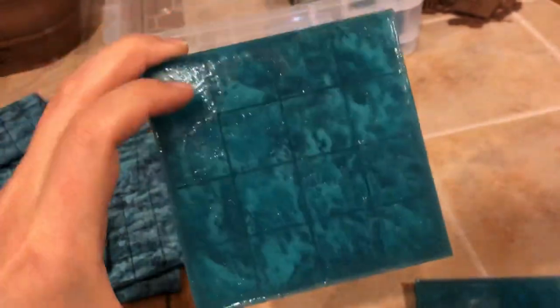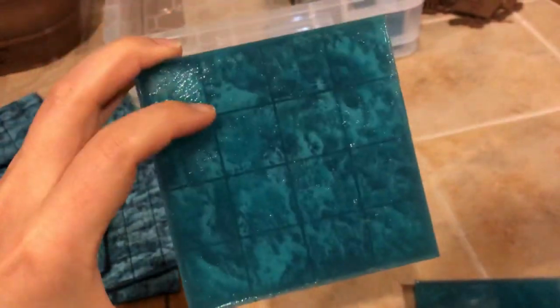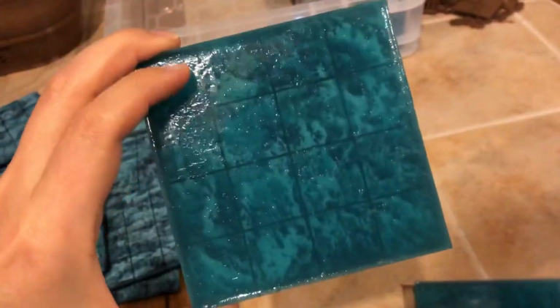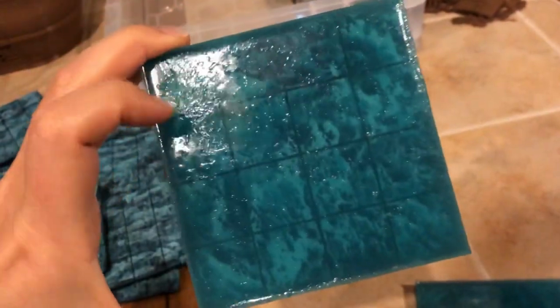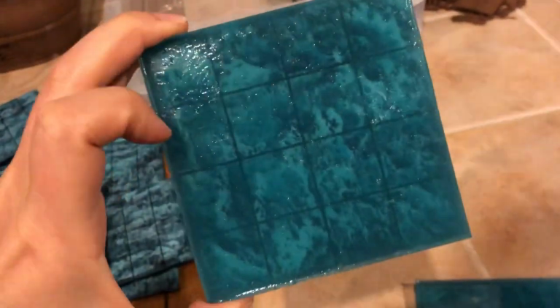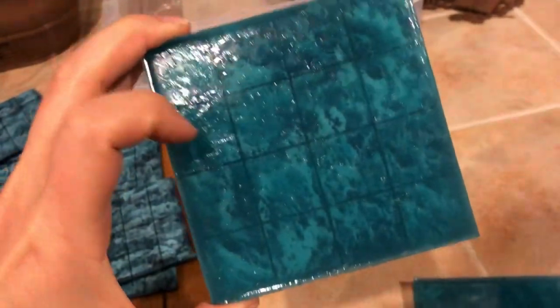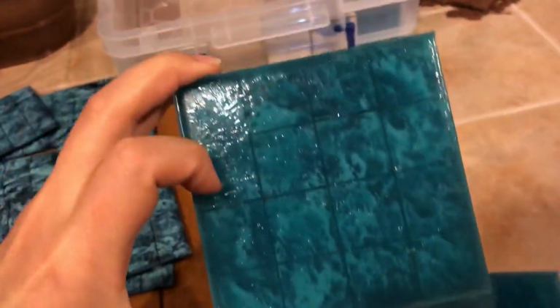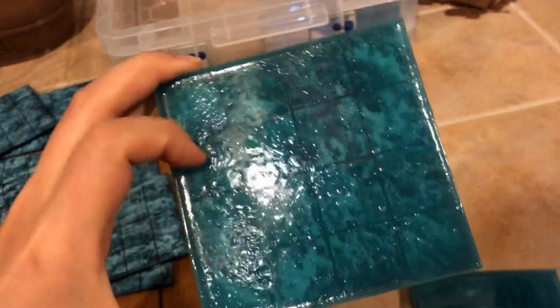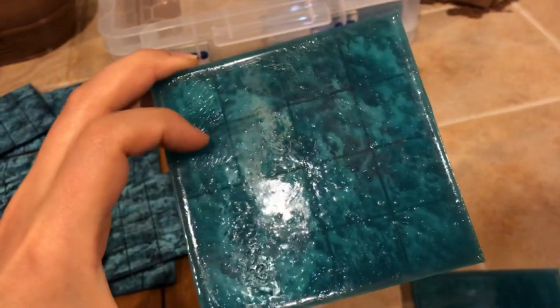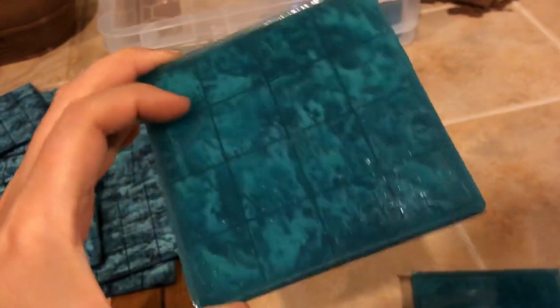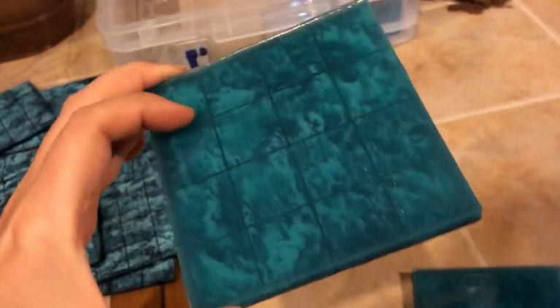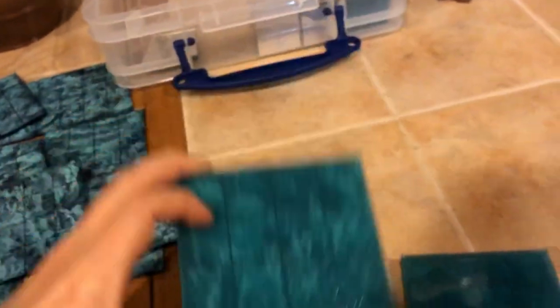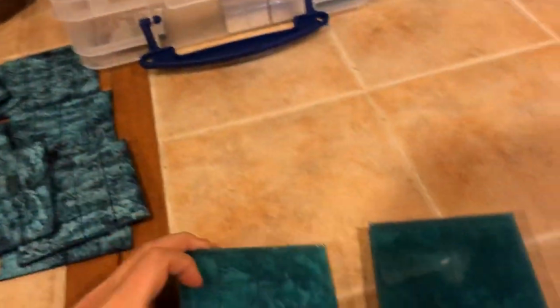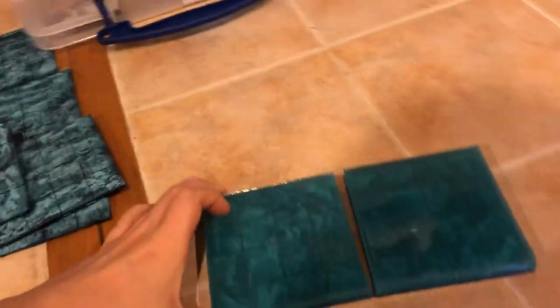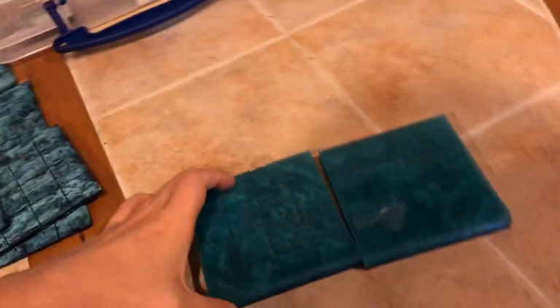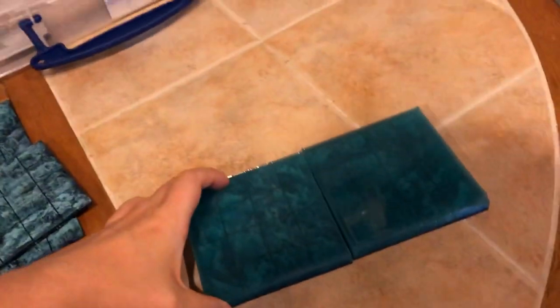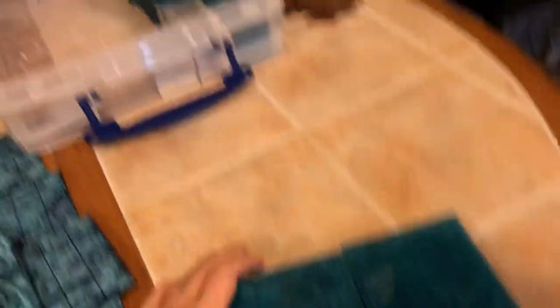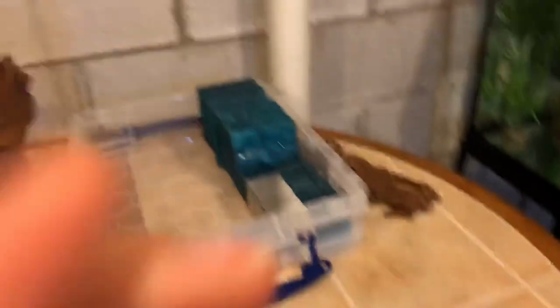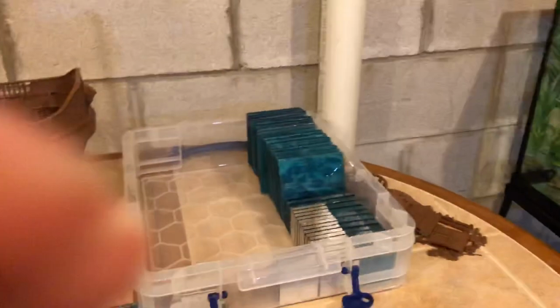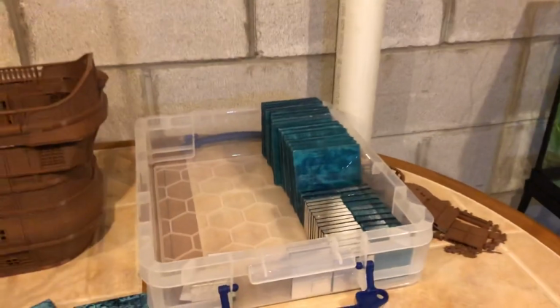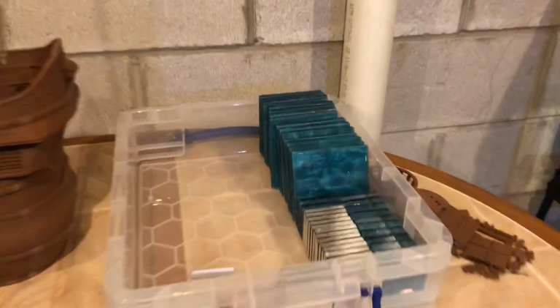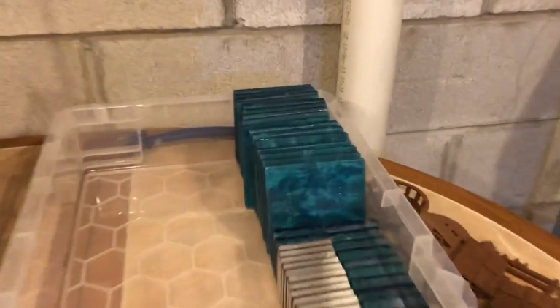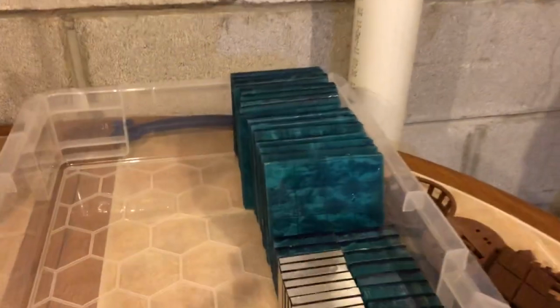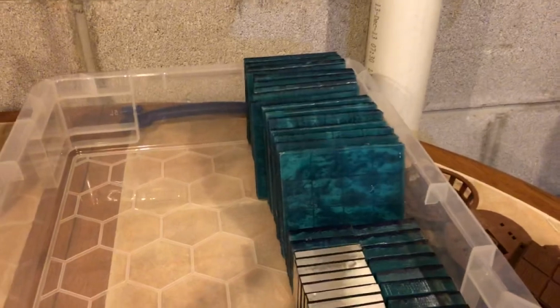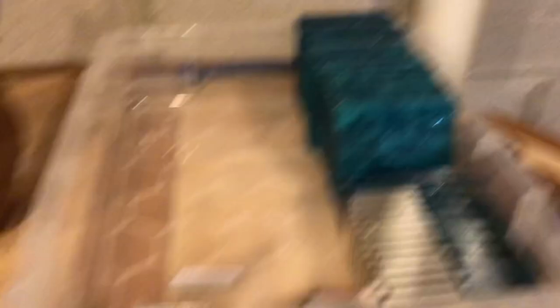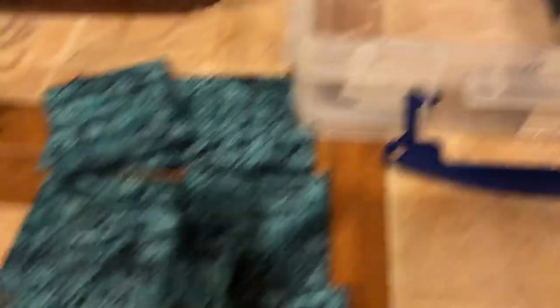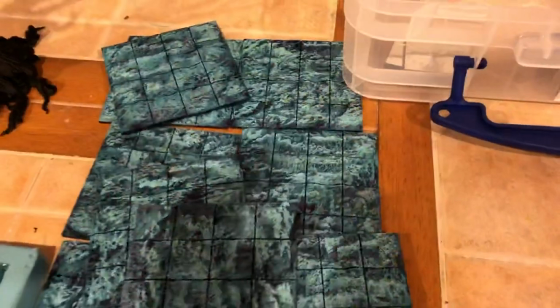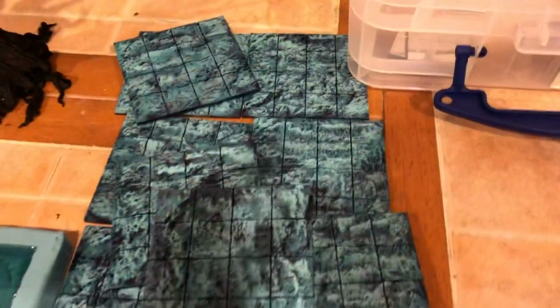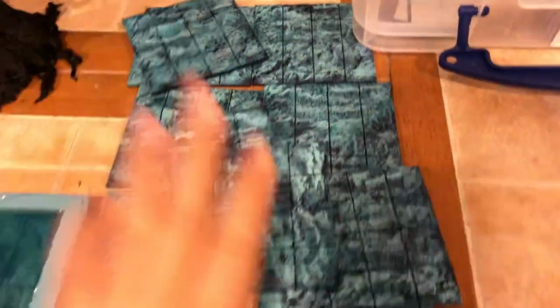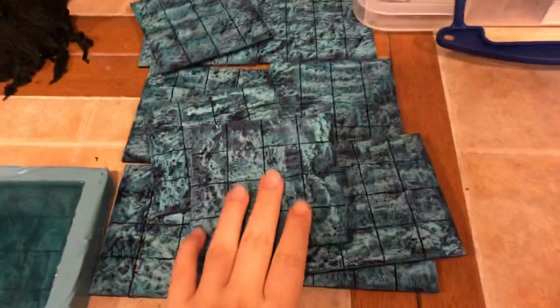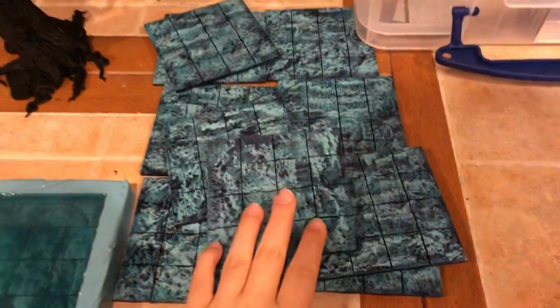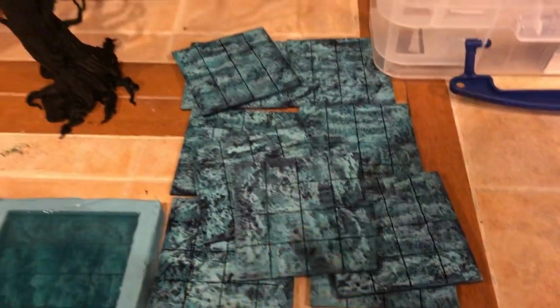What to you looks more like water that you might play on? These are some of the other tiles that I've finished, and these are the ones that are yet to be done.